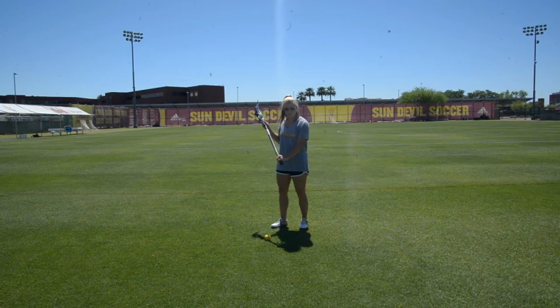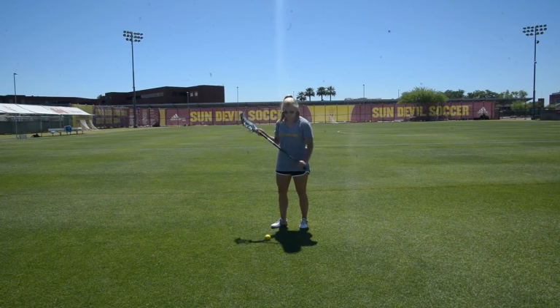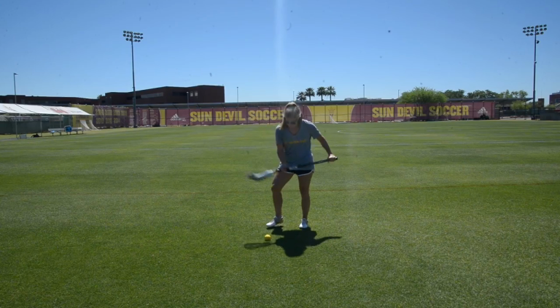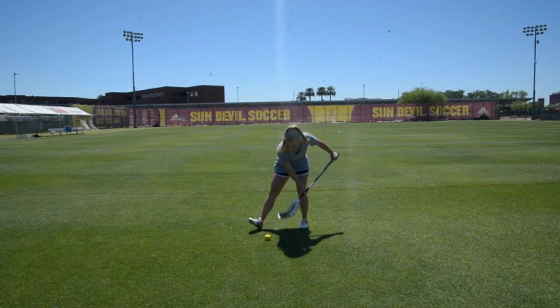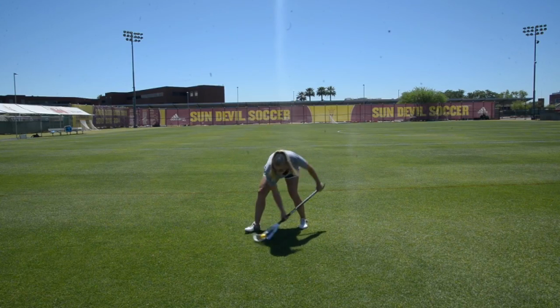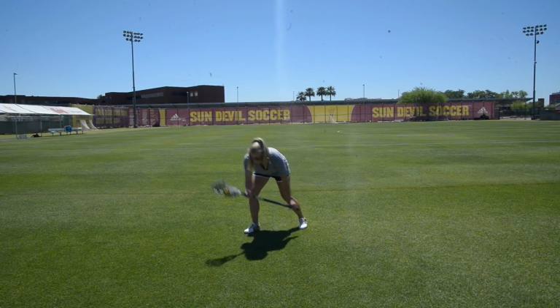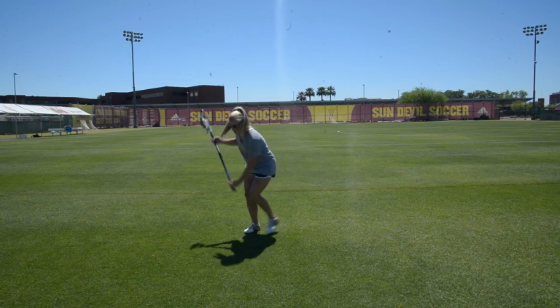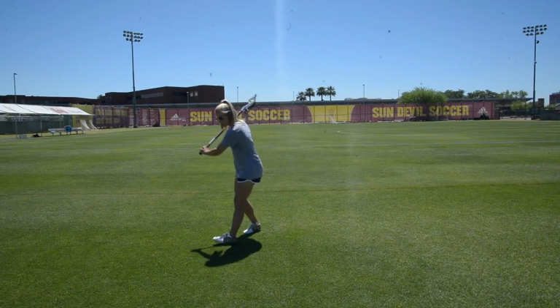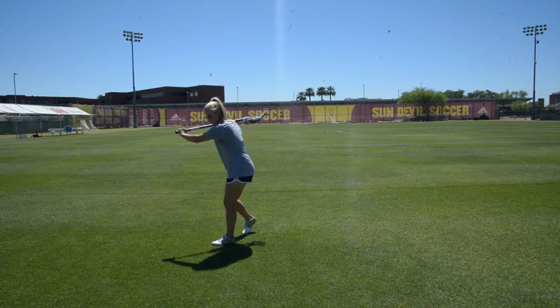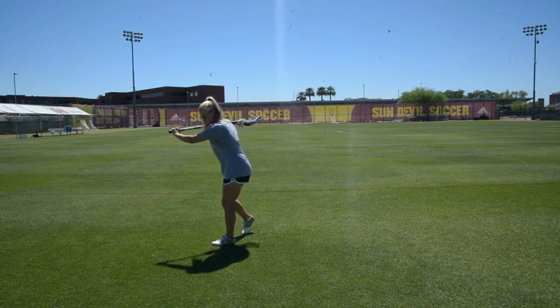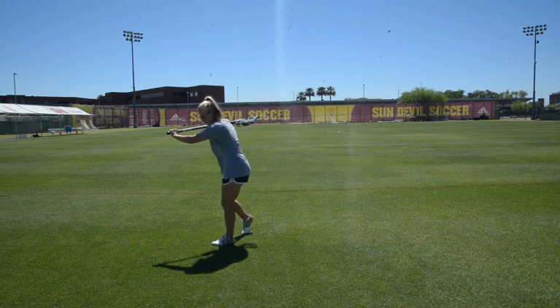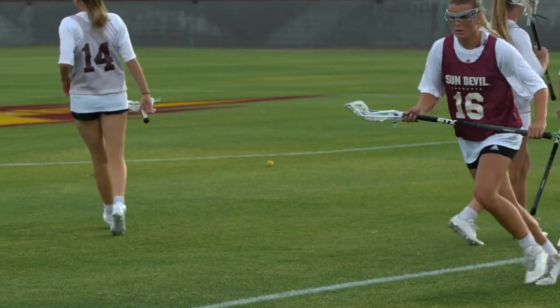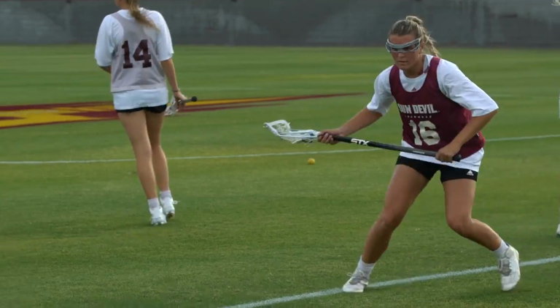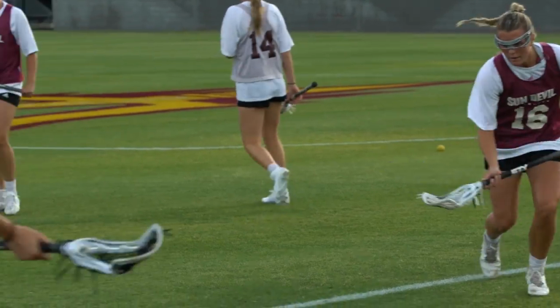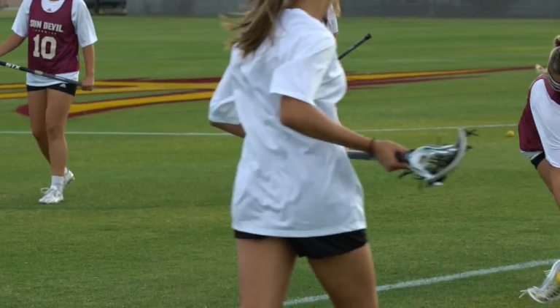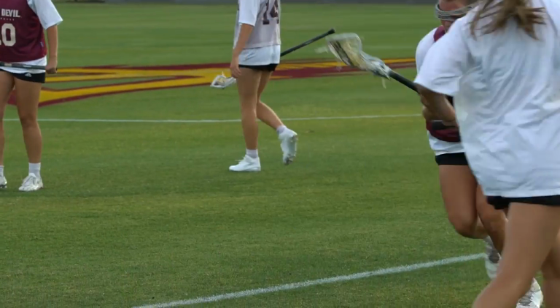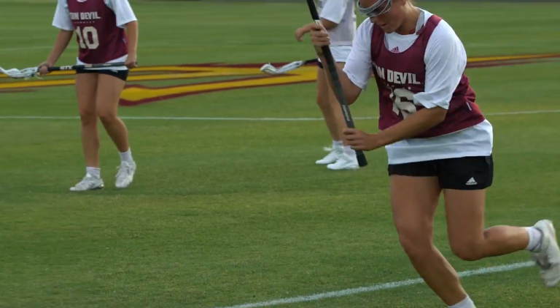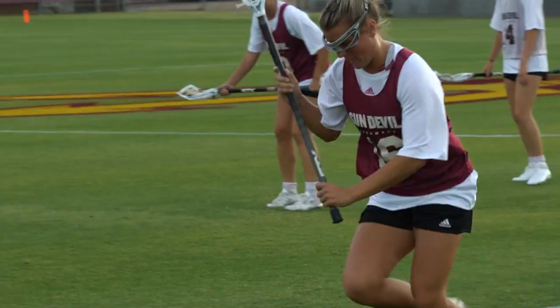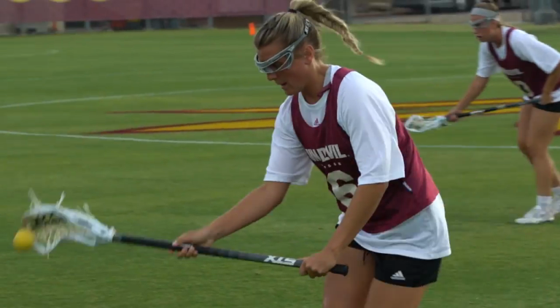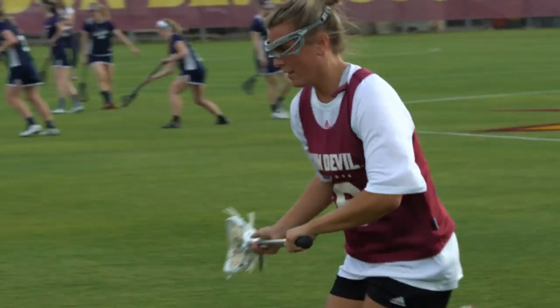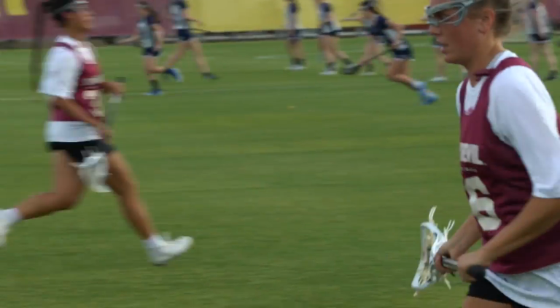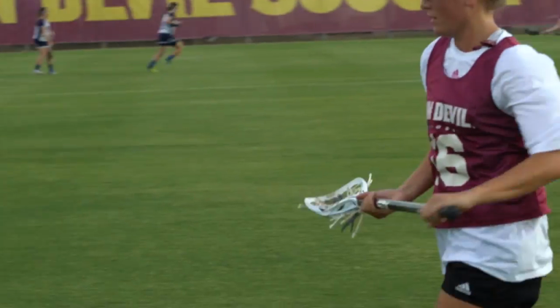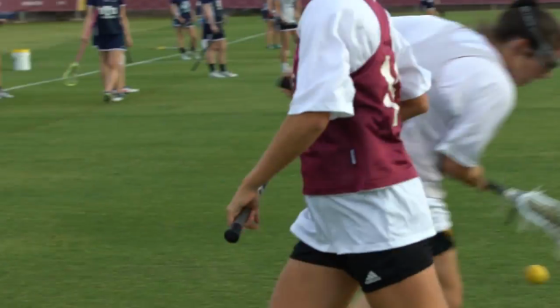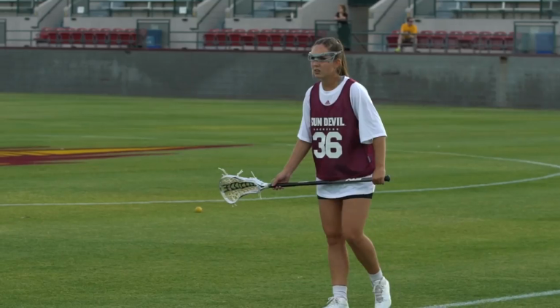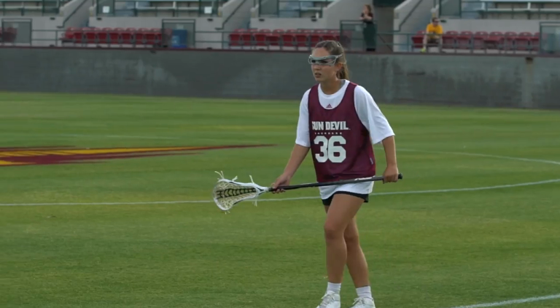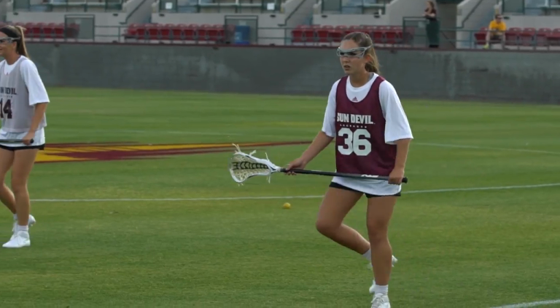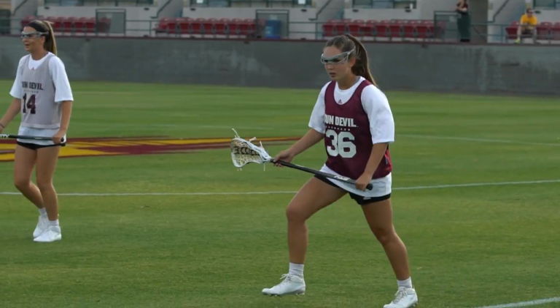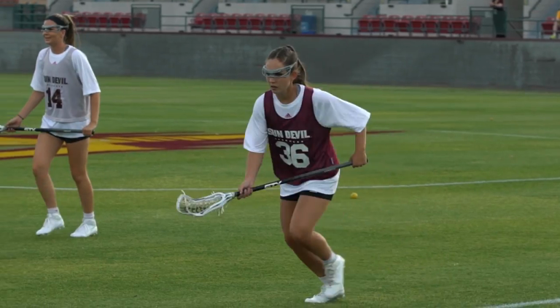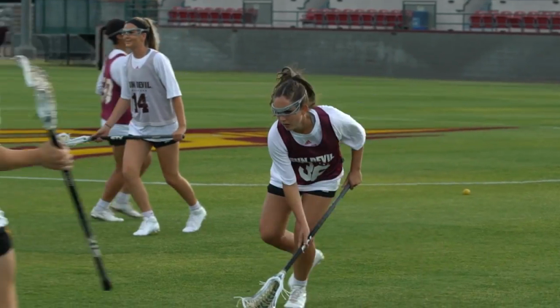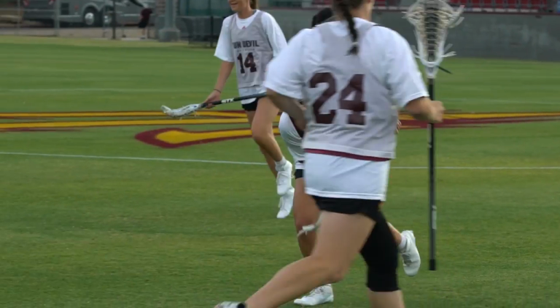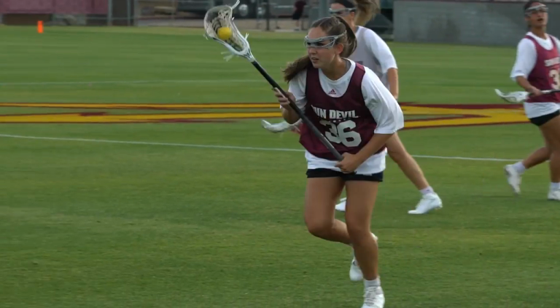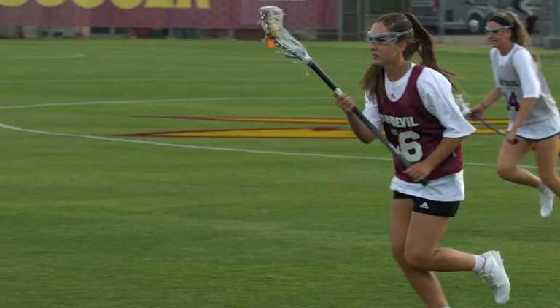This is a very basic ground ball pickup. It's what we teach all young players — it's literally a scooping motion, just like taking a scoop of ice cream.